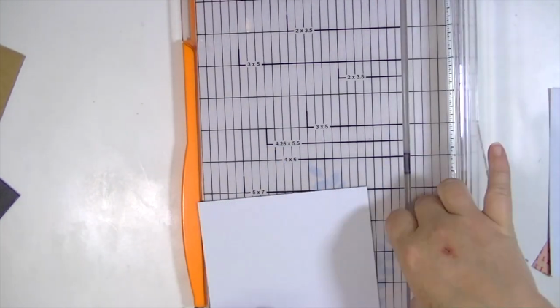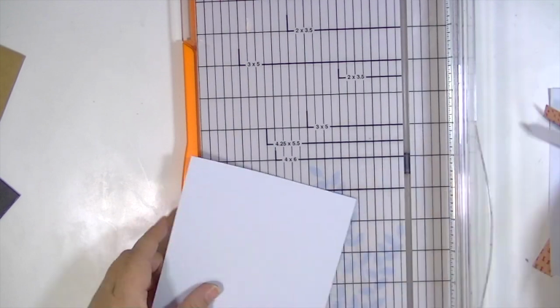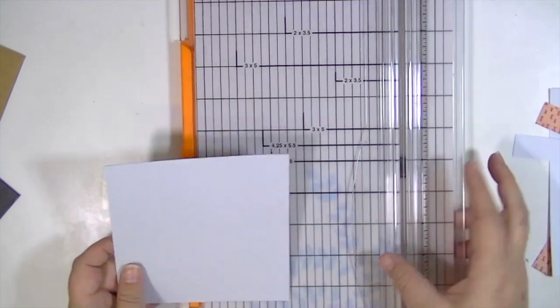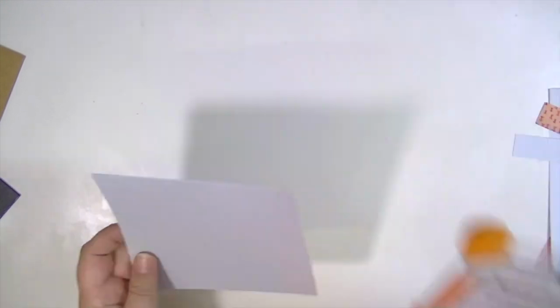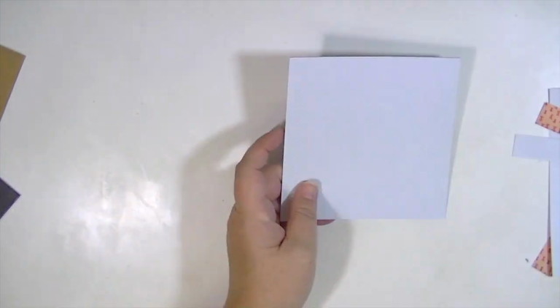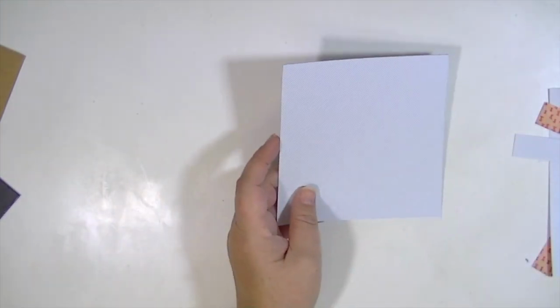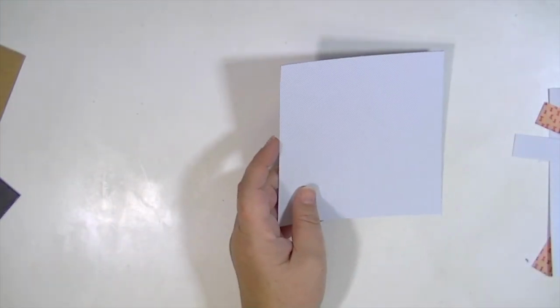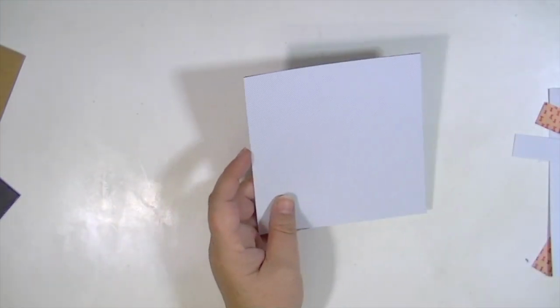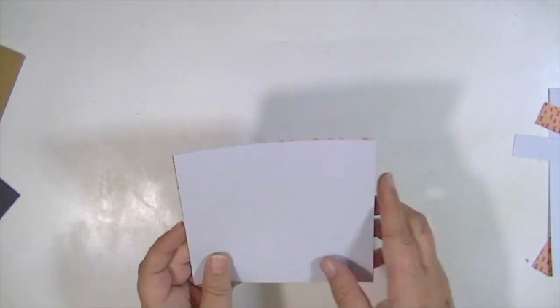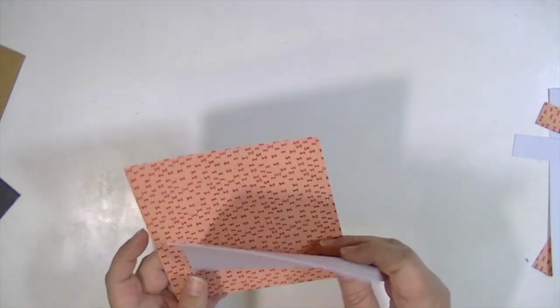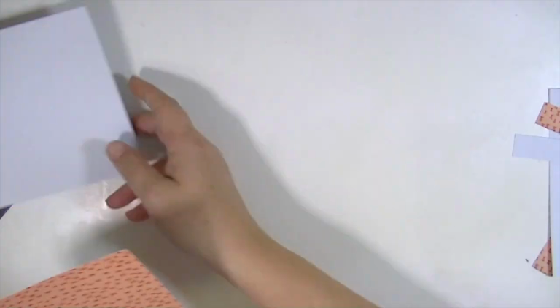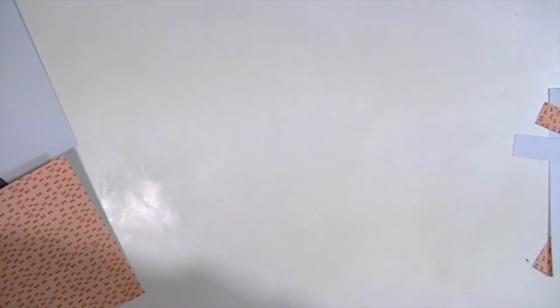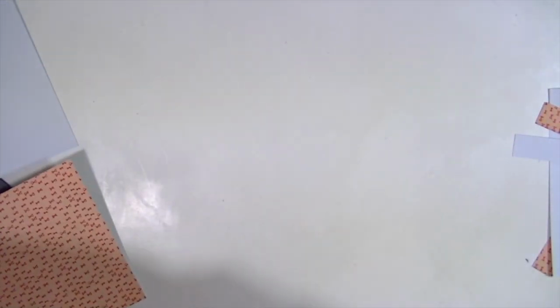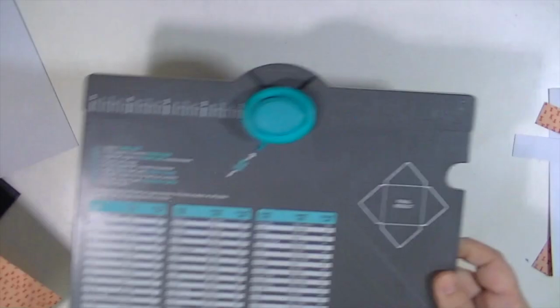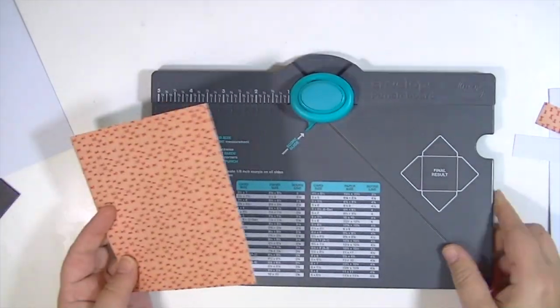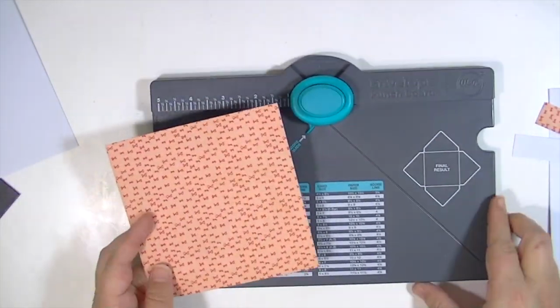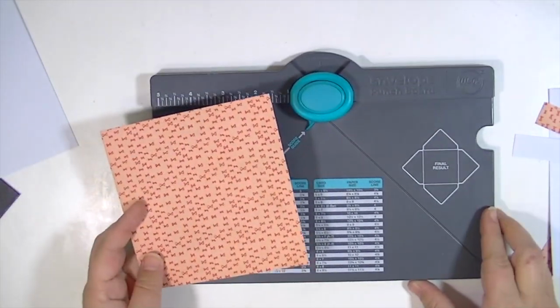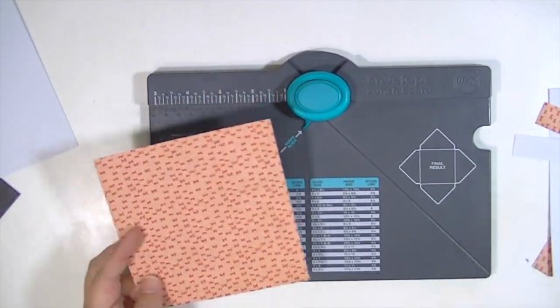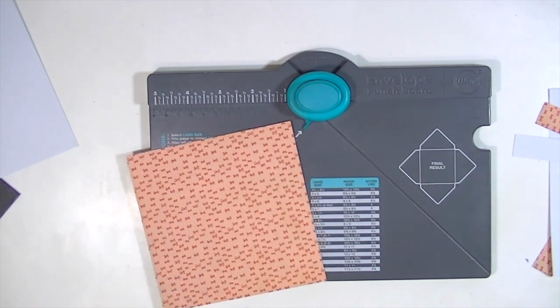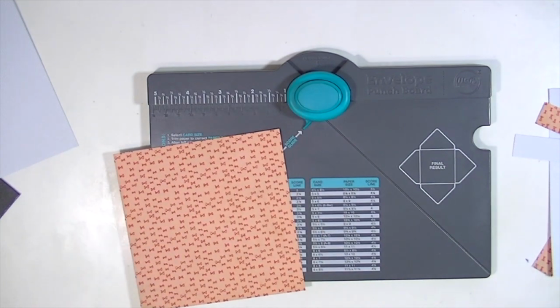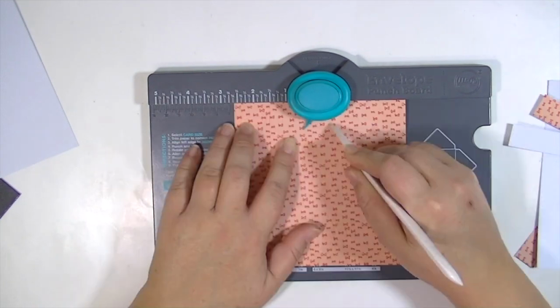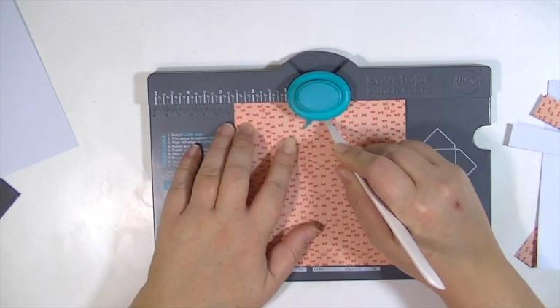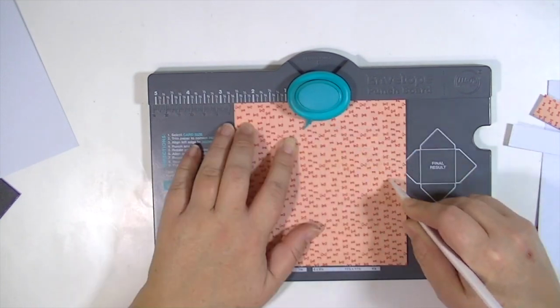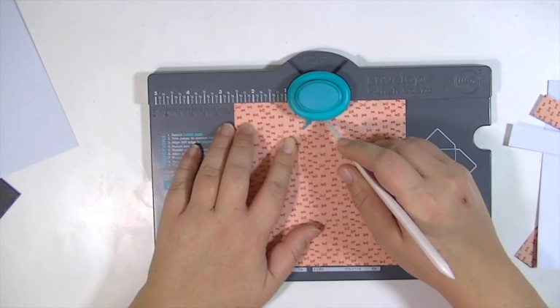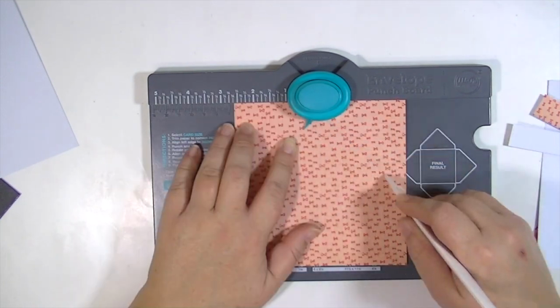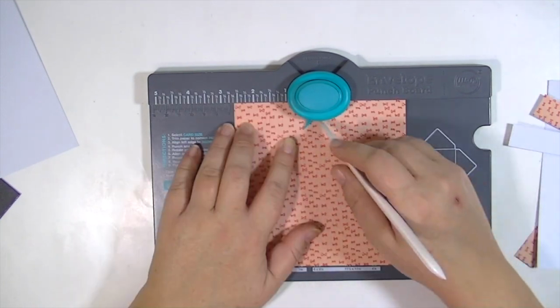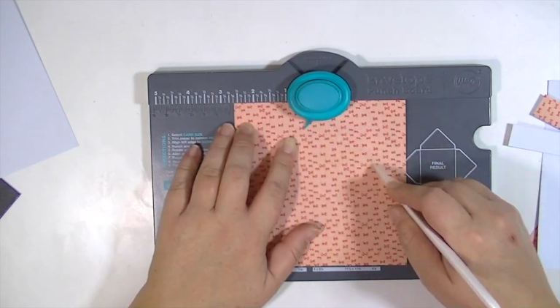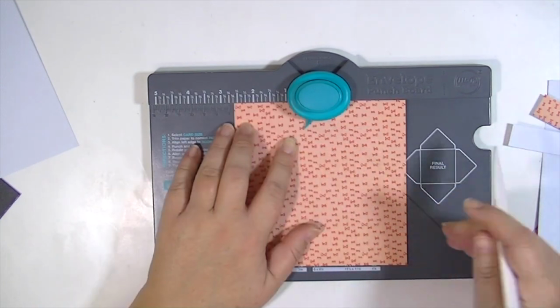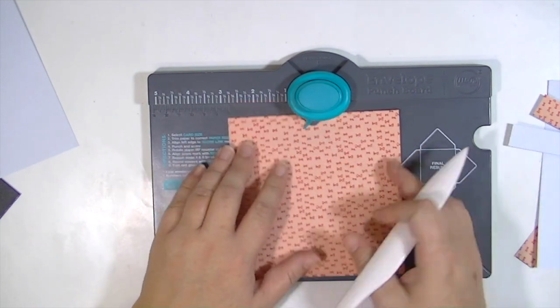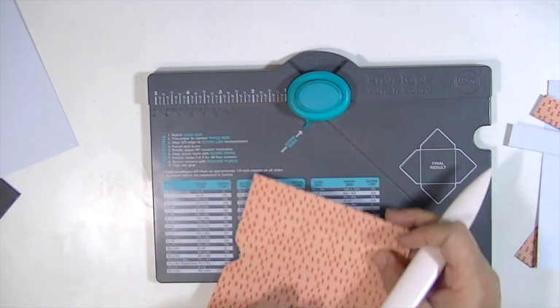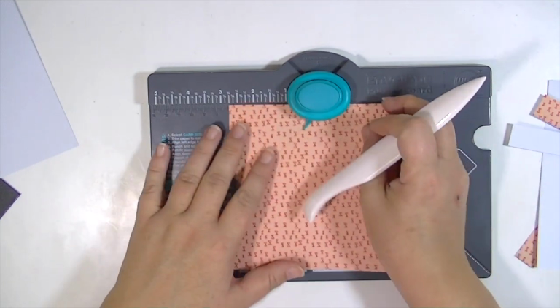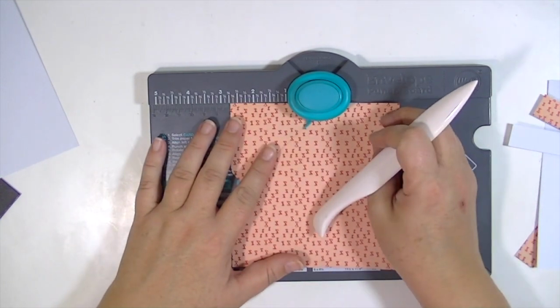On the We Are Memory Keepers envelope punch, whatever size you want to make, you just follow the directions there. It tells you what size to cut the paper and where to start the score line.